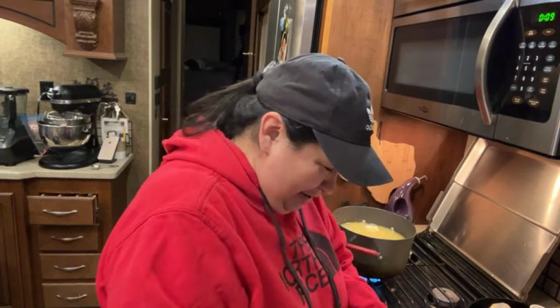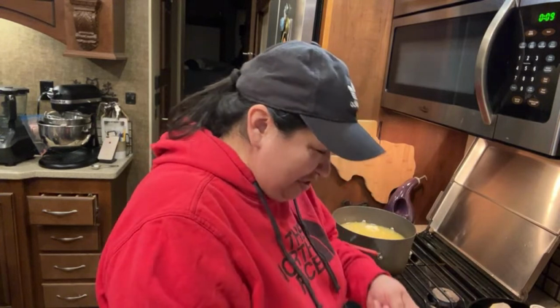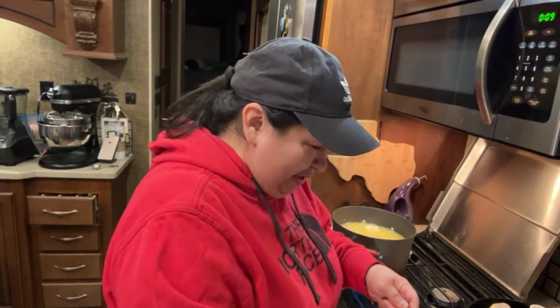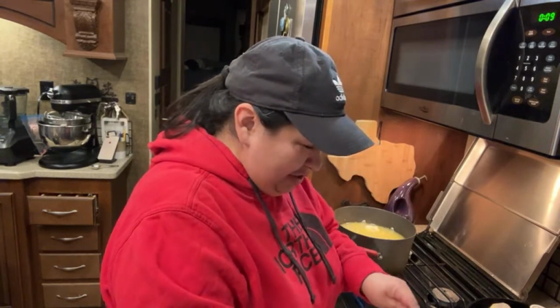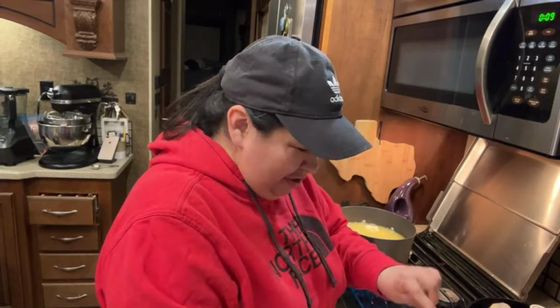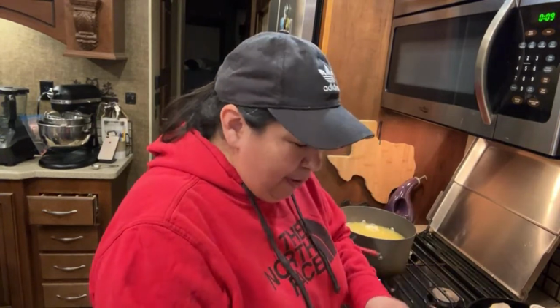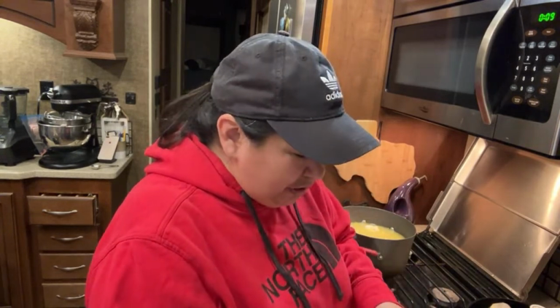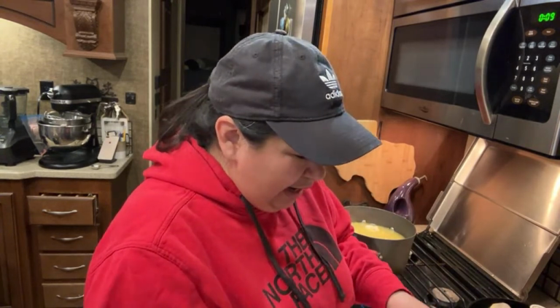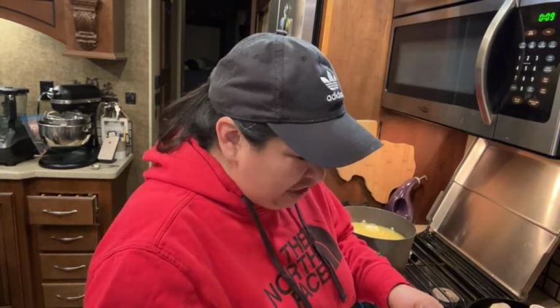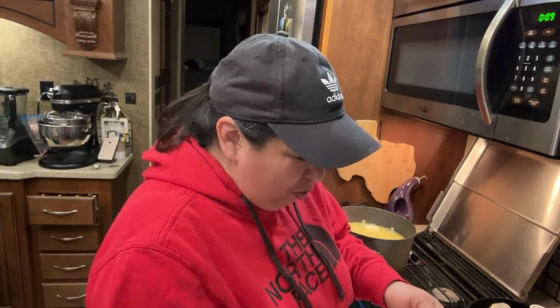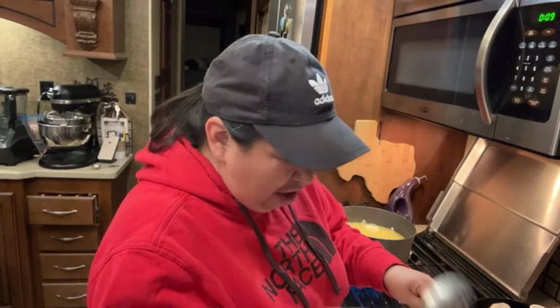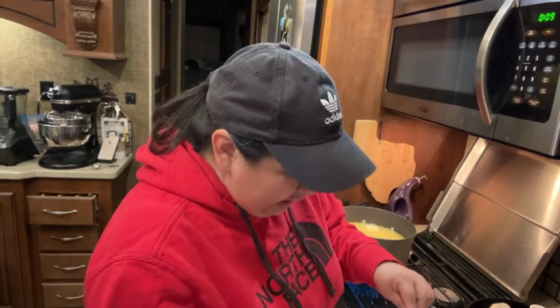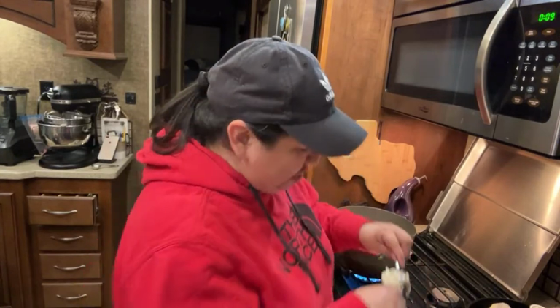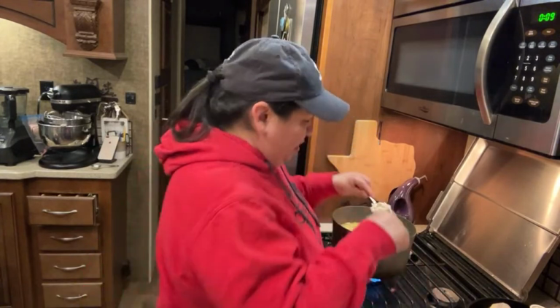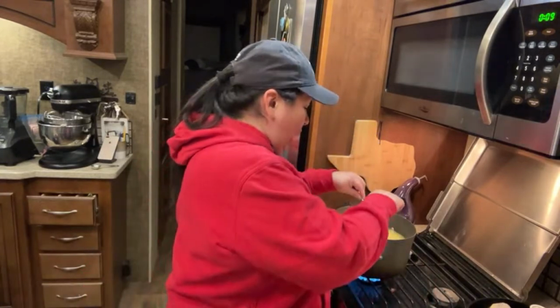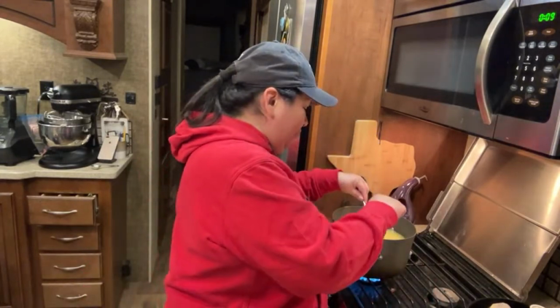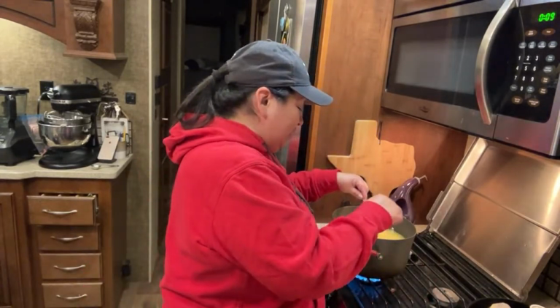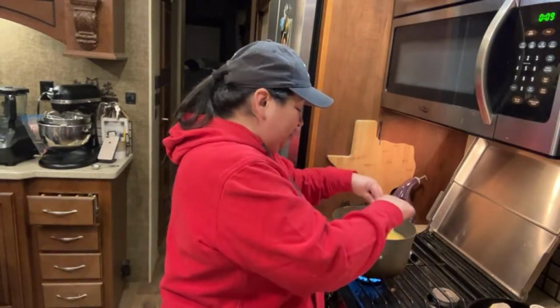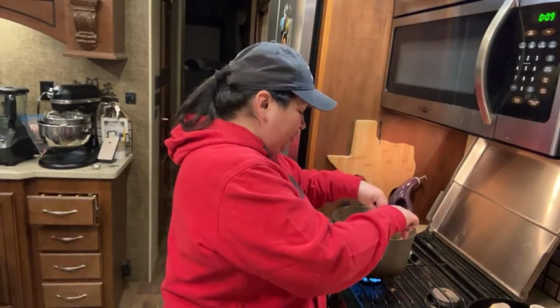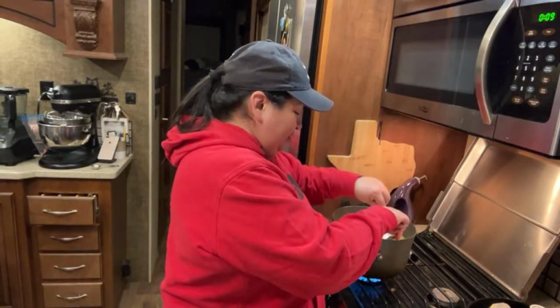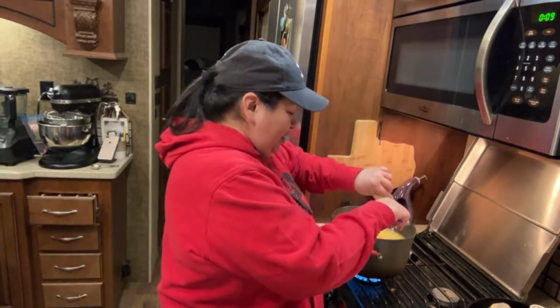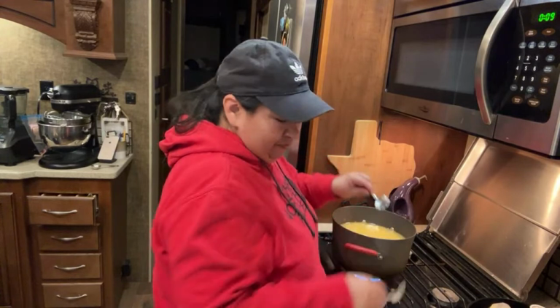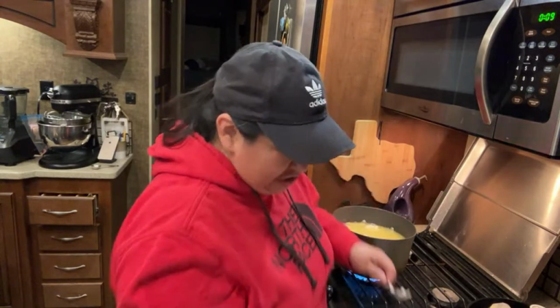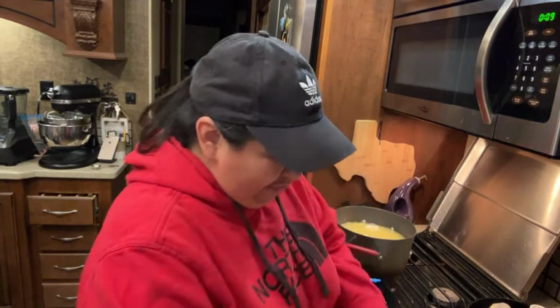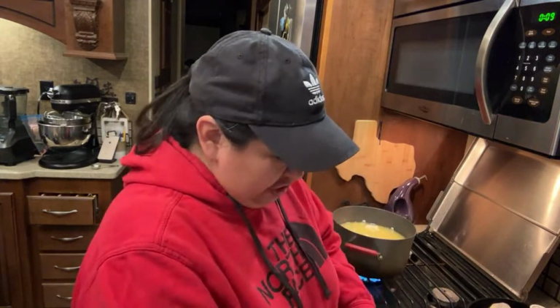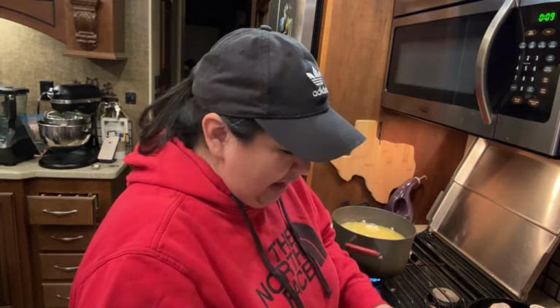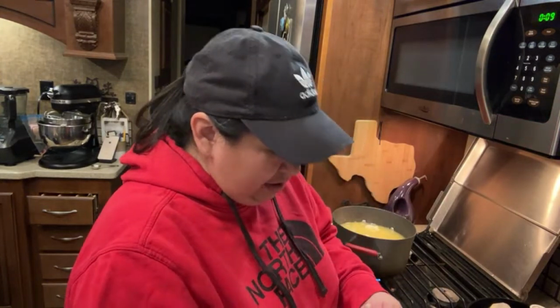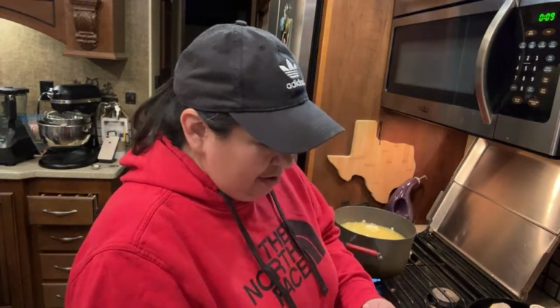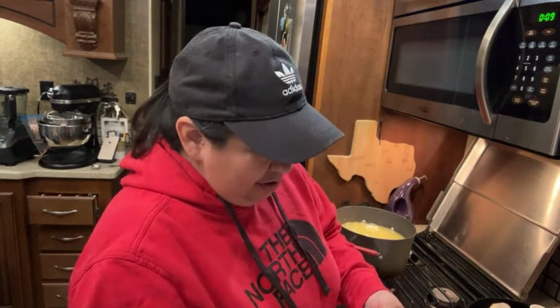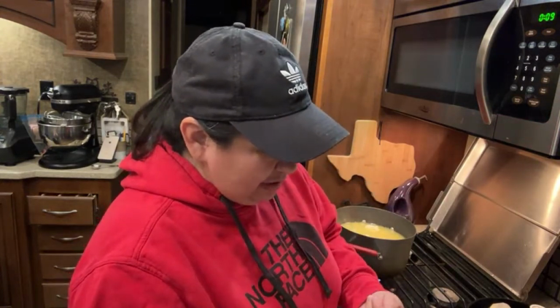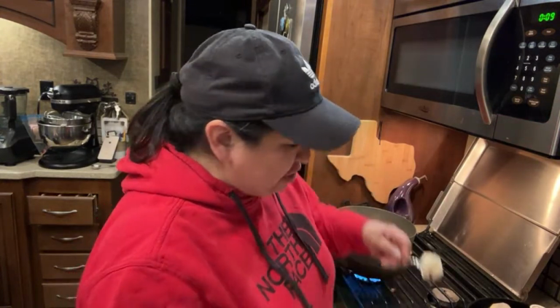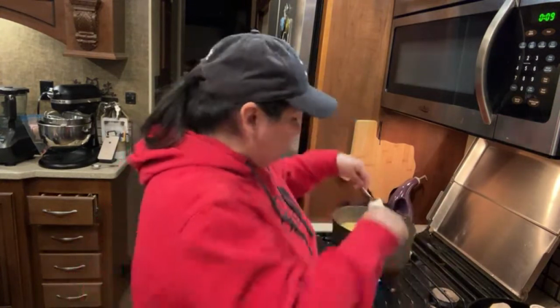Any chicken will work other than canned chicken. I wouldn't use canned chicken — canned chicken is really only good for chicken salad.